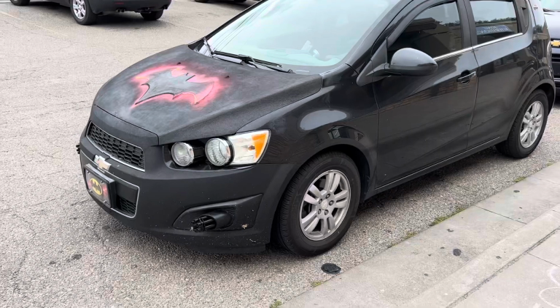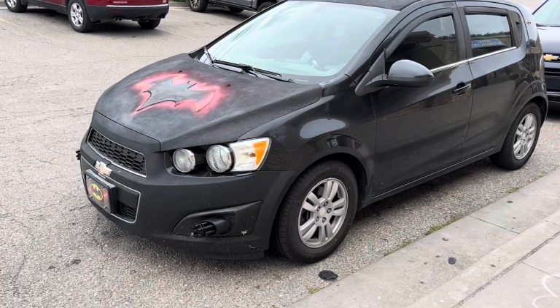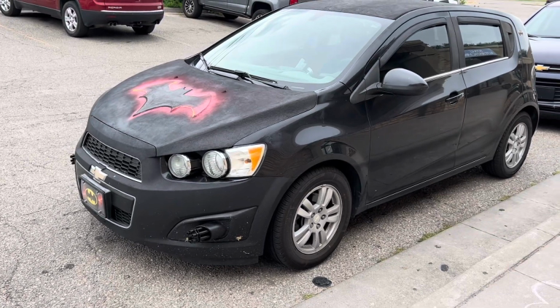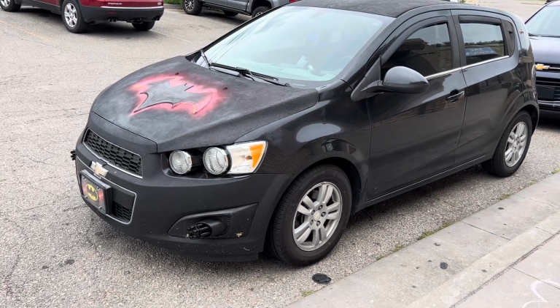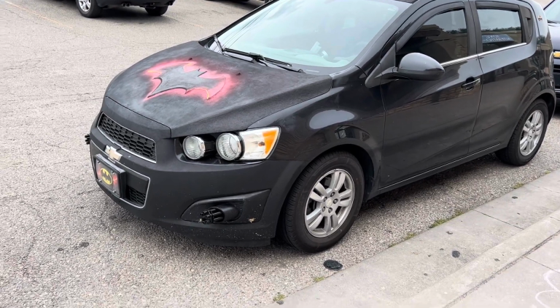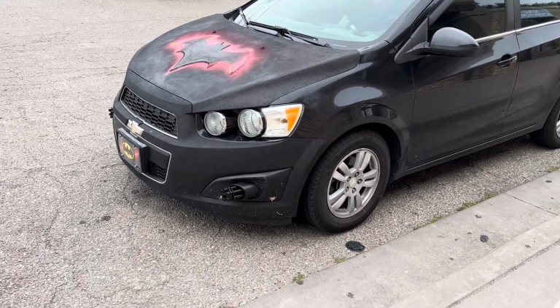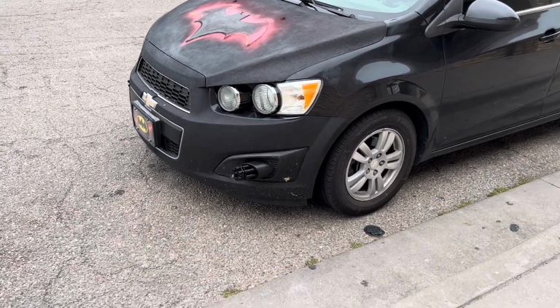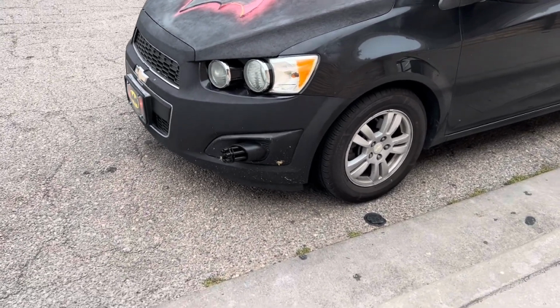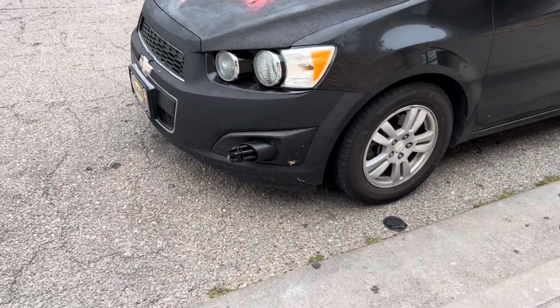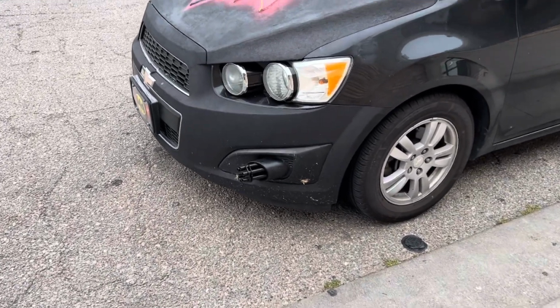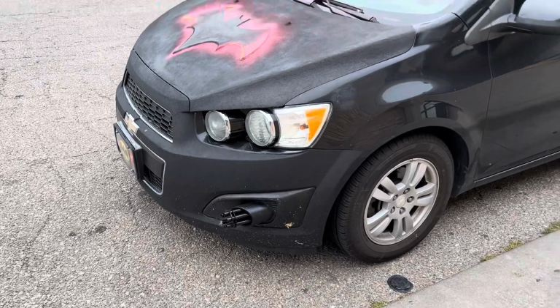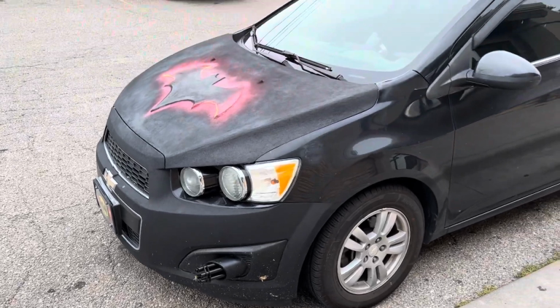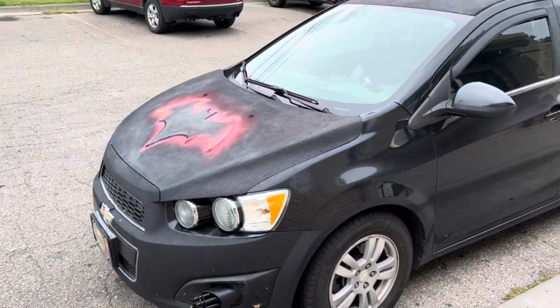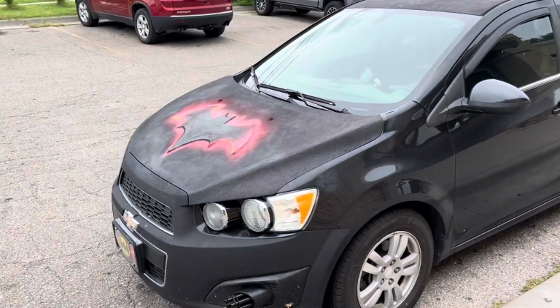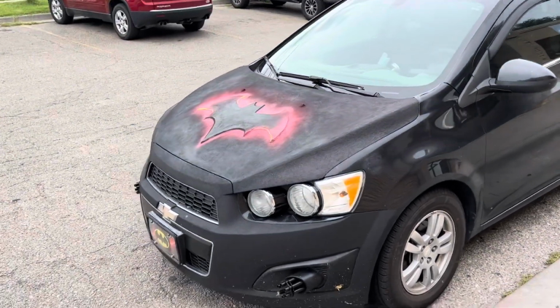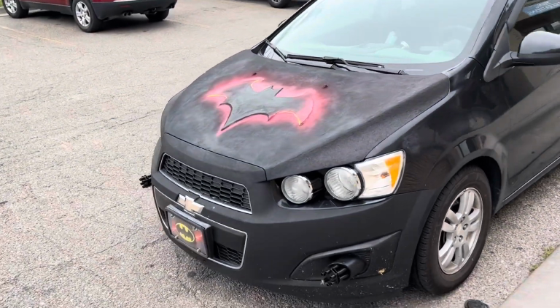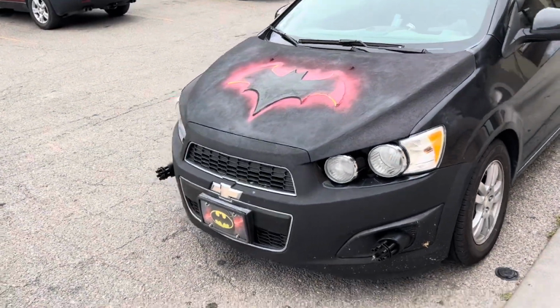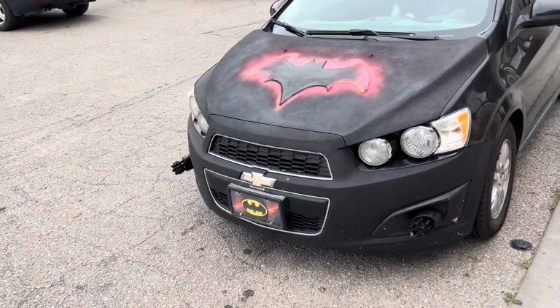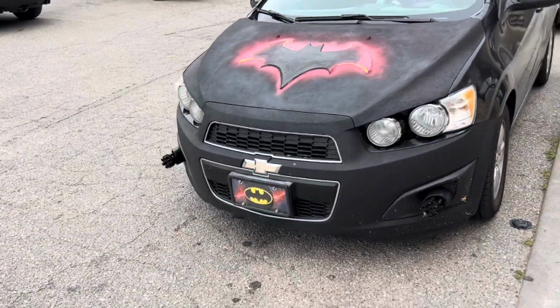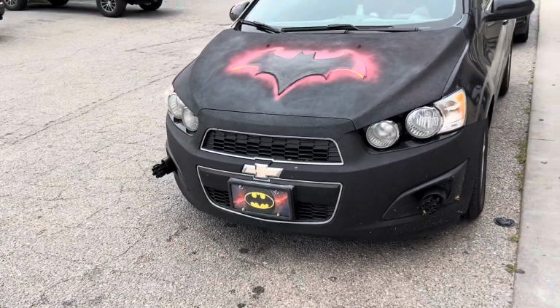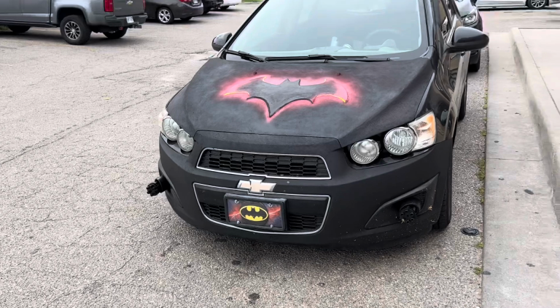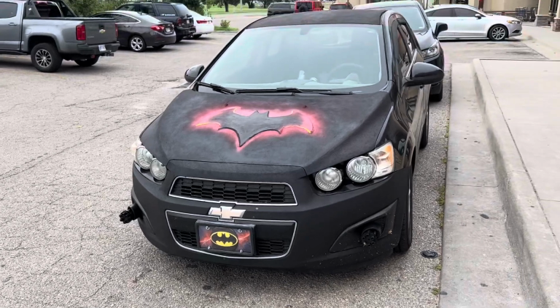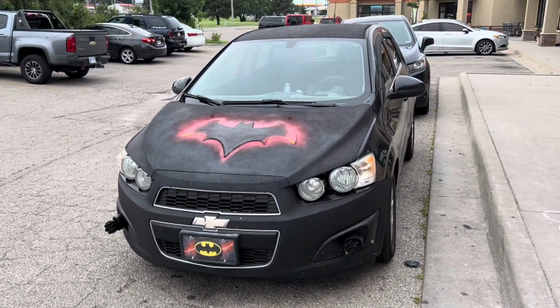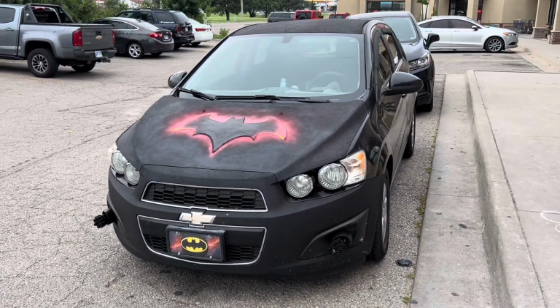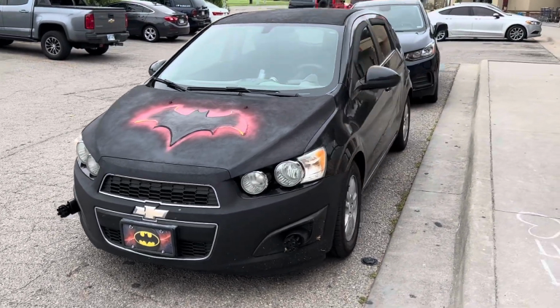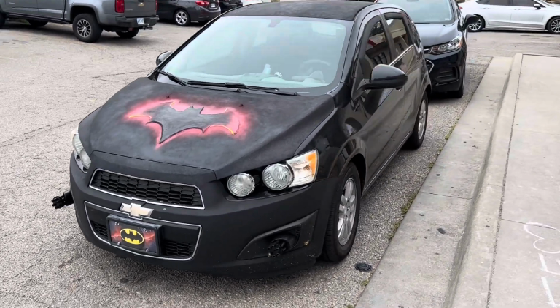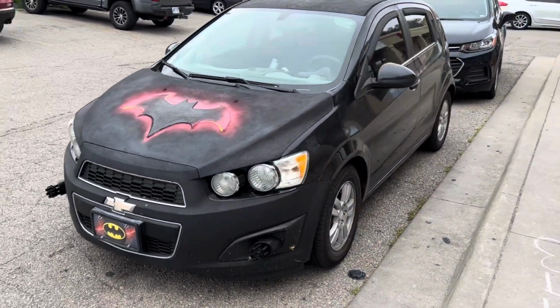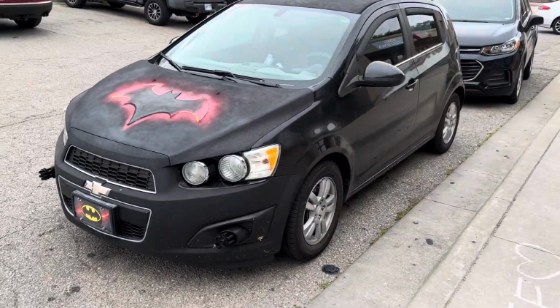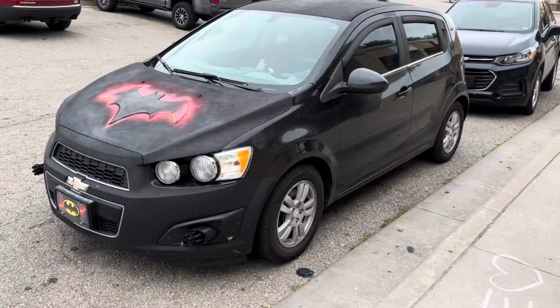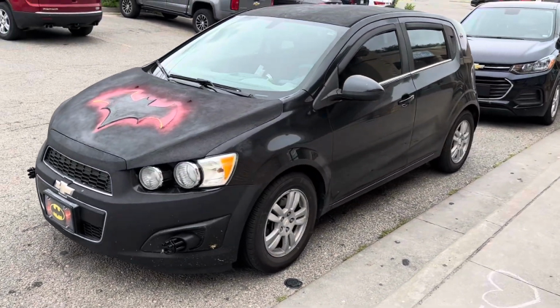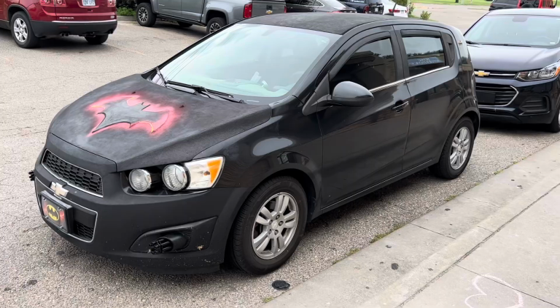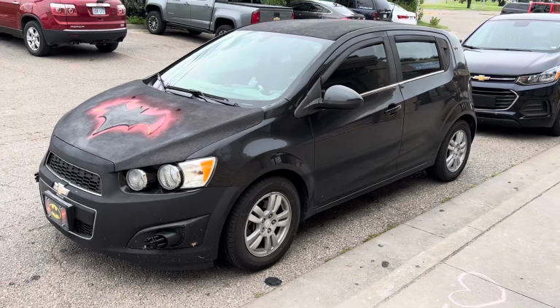Check out this little Chevy. It's got little mini Gatling guns and the Batmobile hood. This is so cool. I didn't expect that. That's fun.